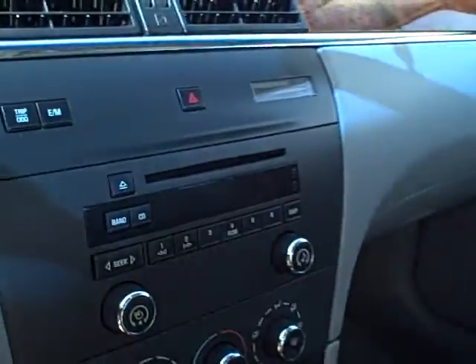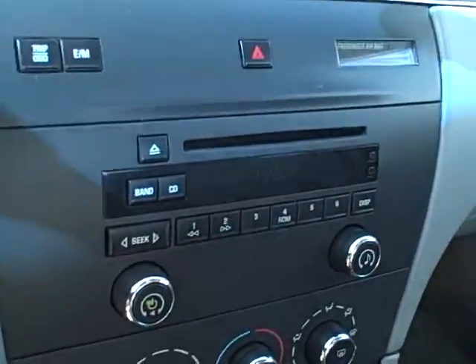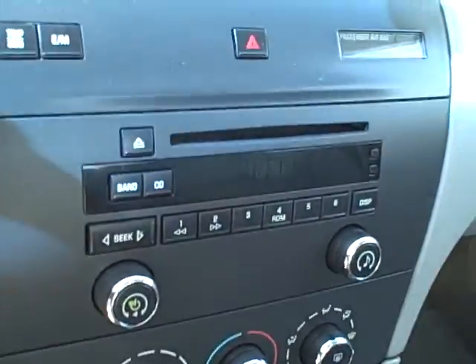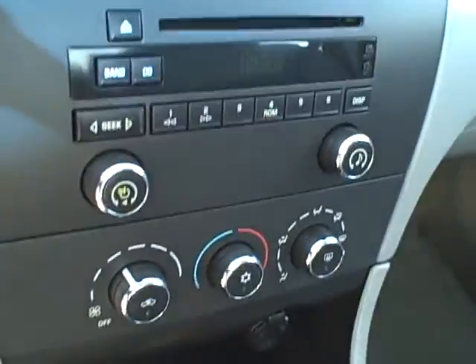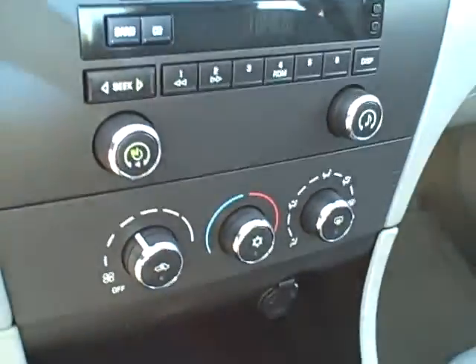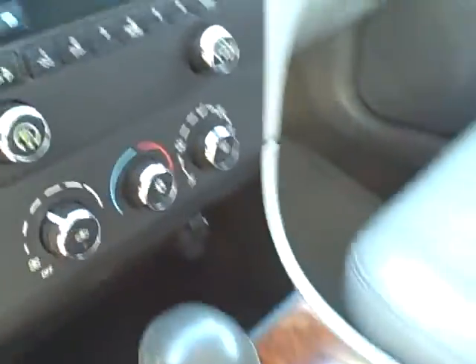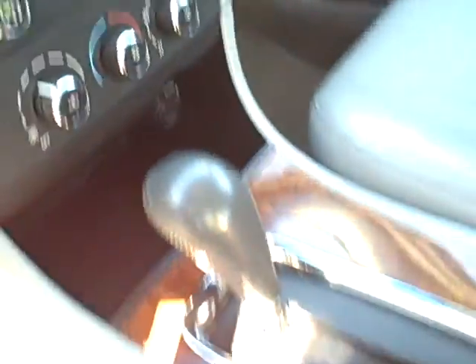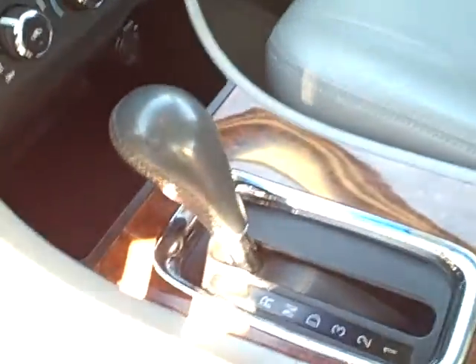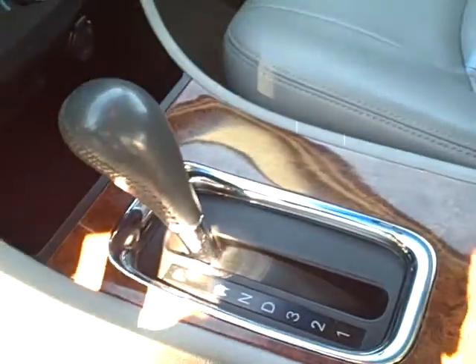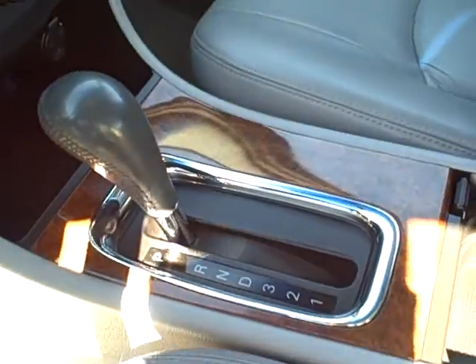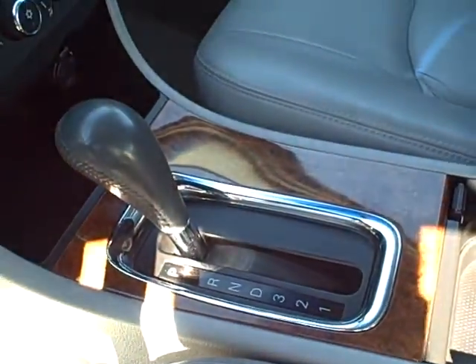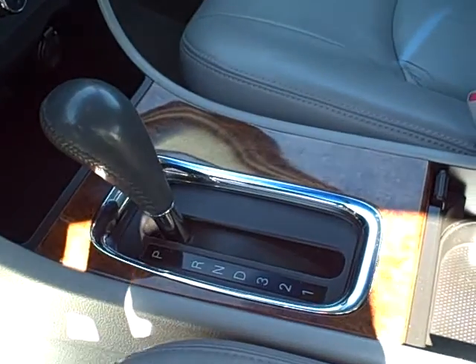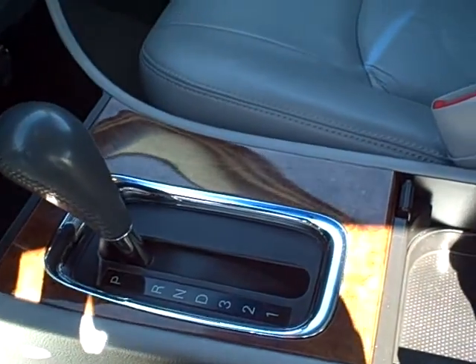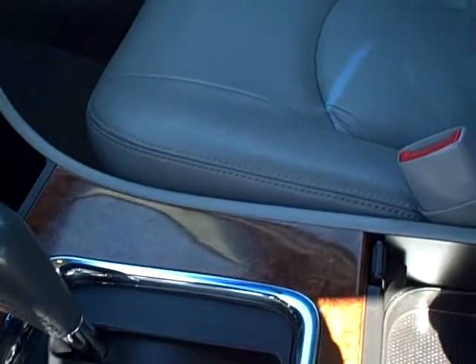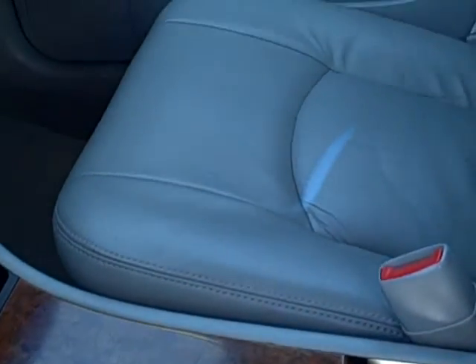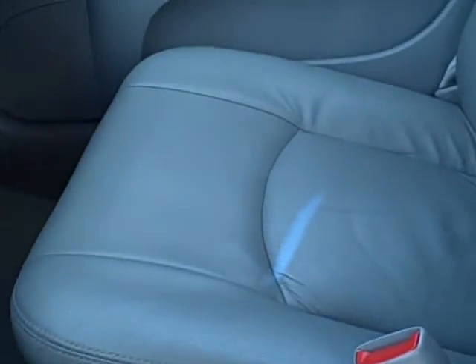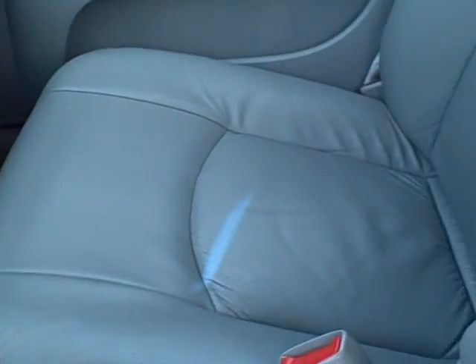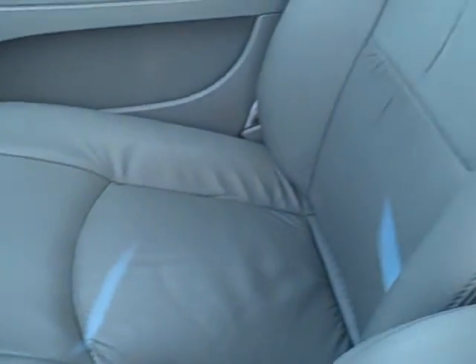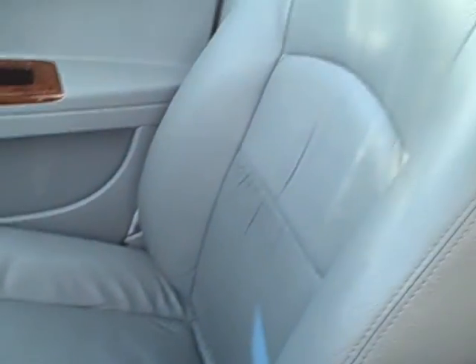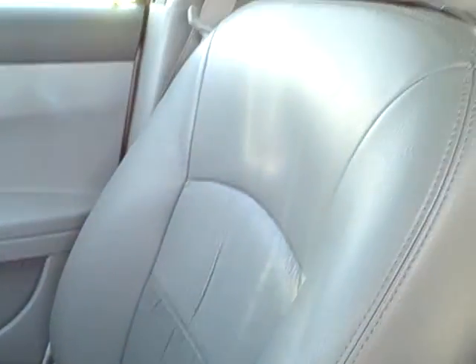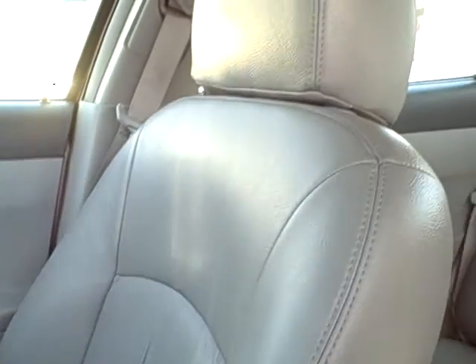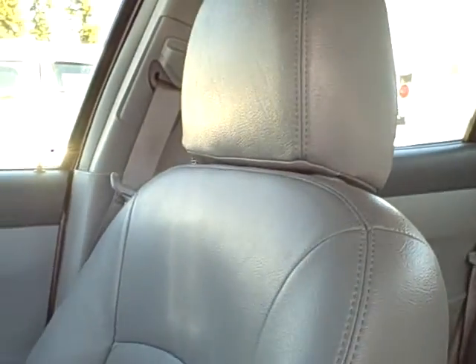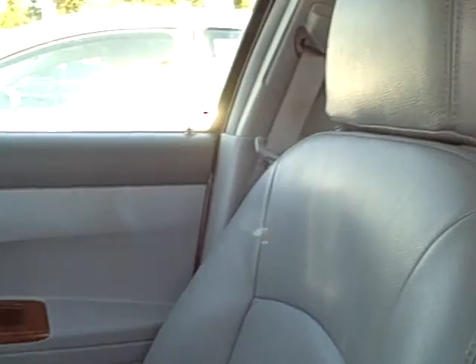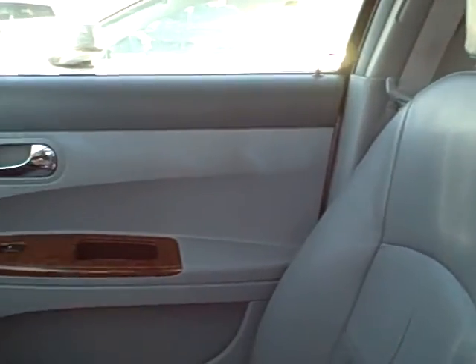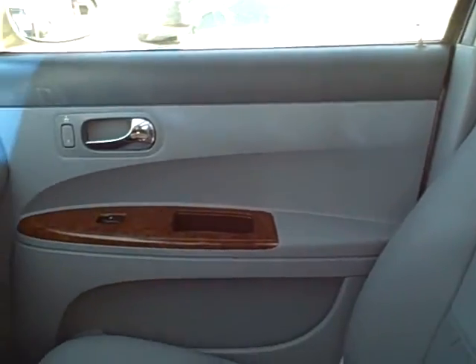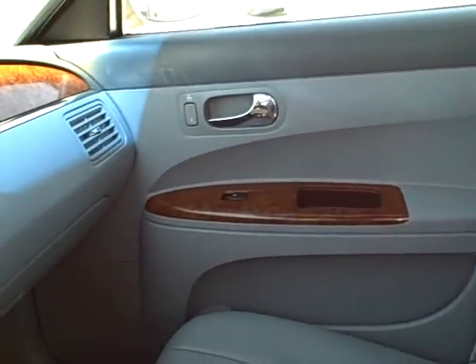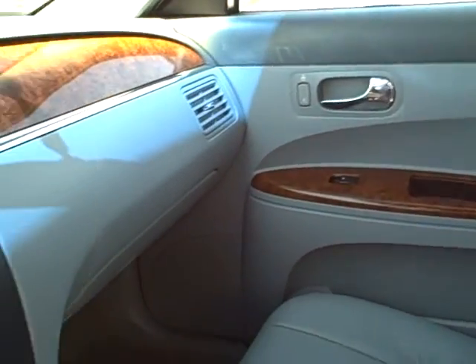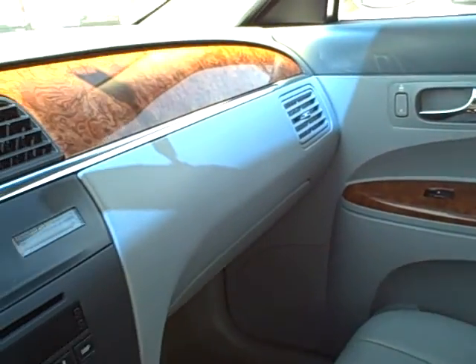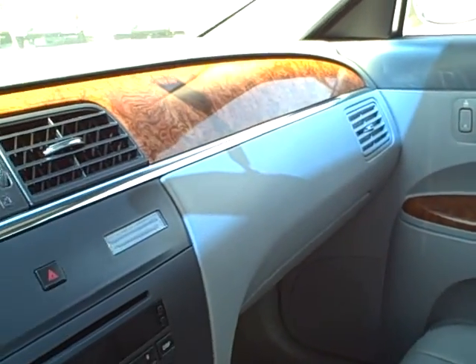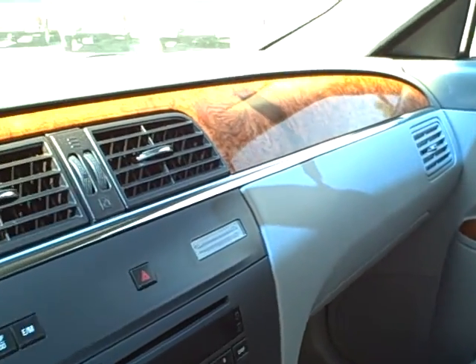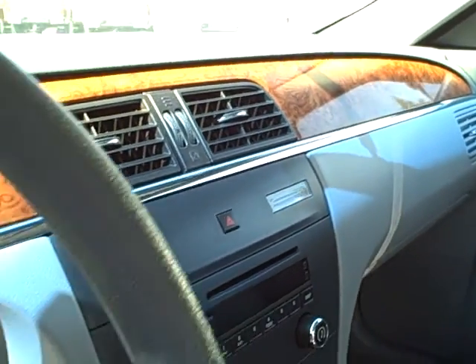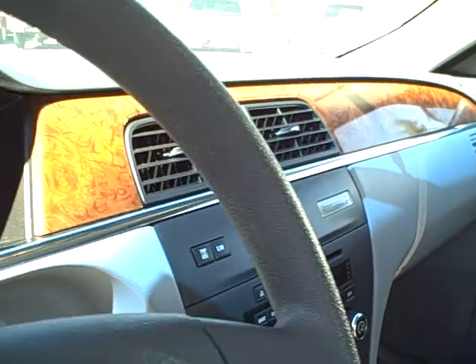It is equipped with a CD player, air conditioning, and automatic transmission with center-mounted console shift. You can see the leather is all in very nice shape. This is a non-smoking car.